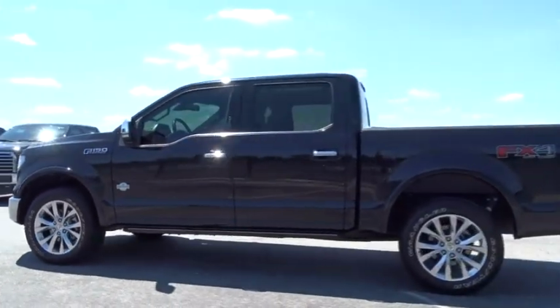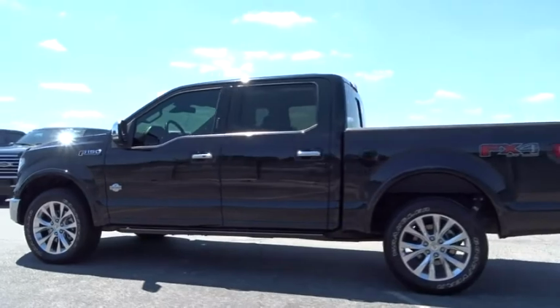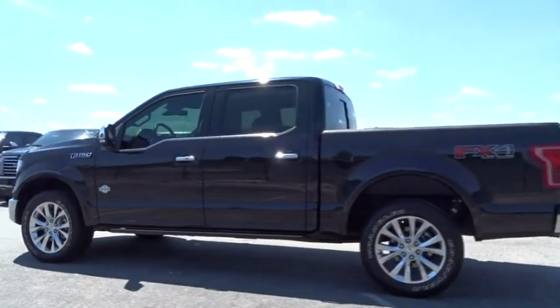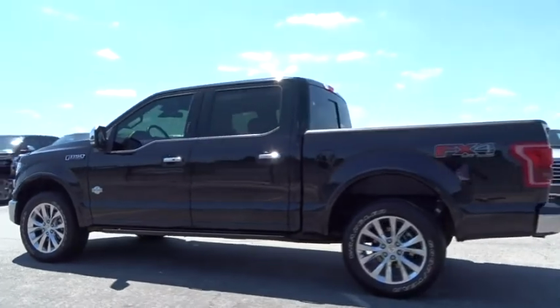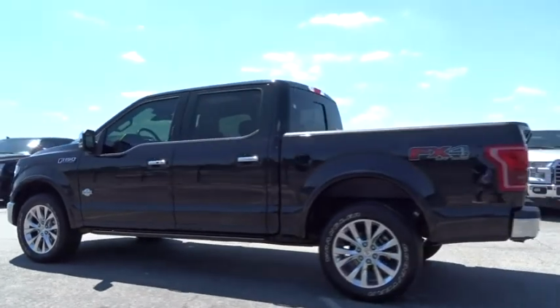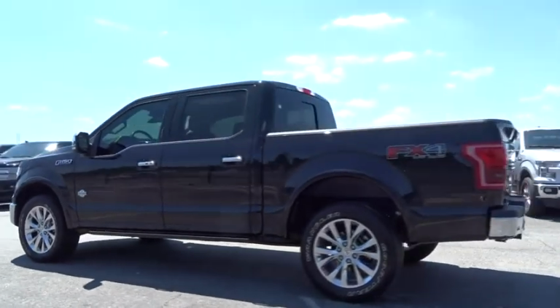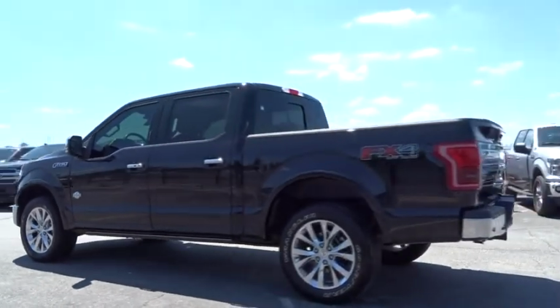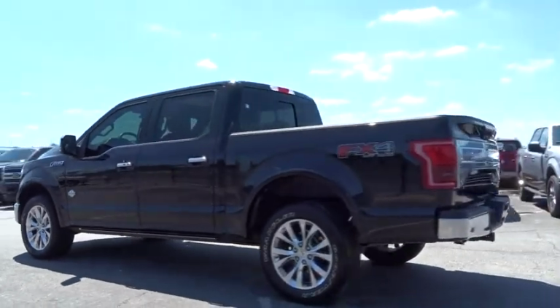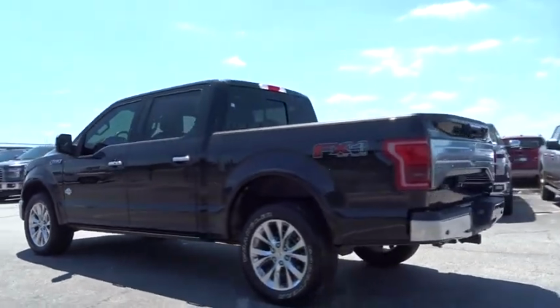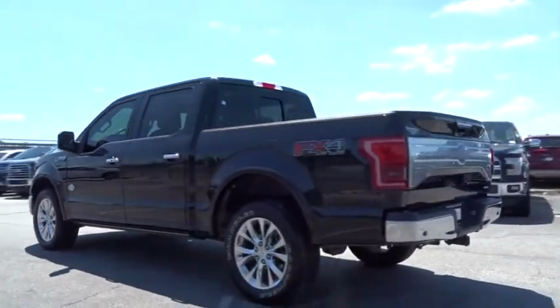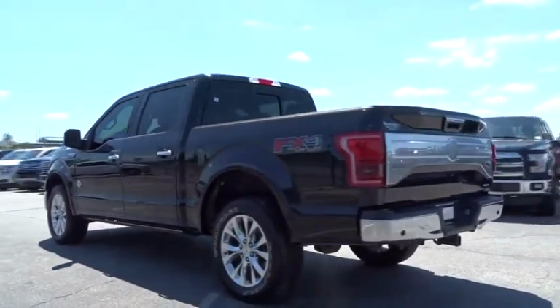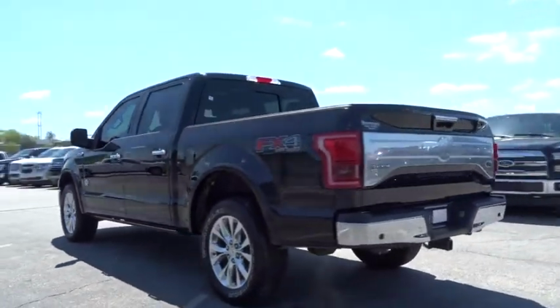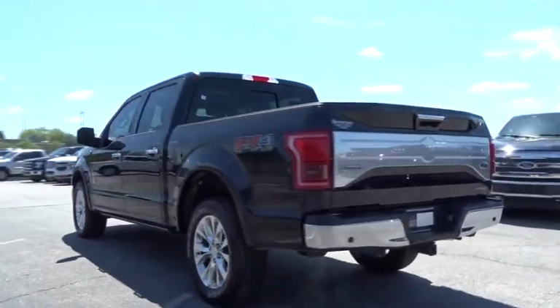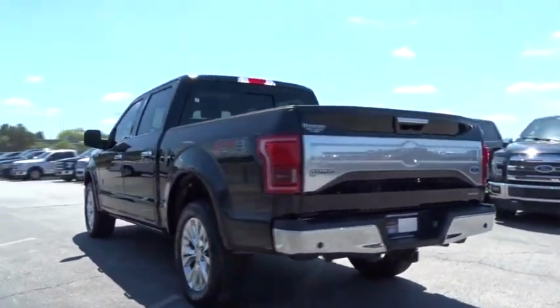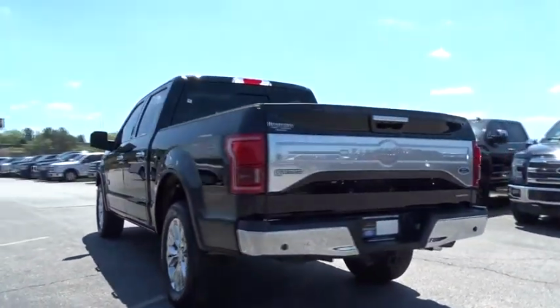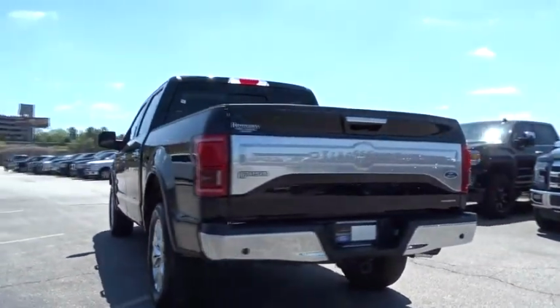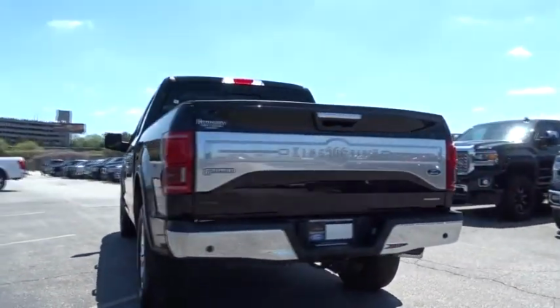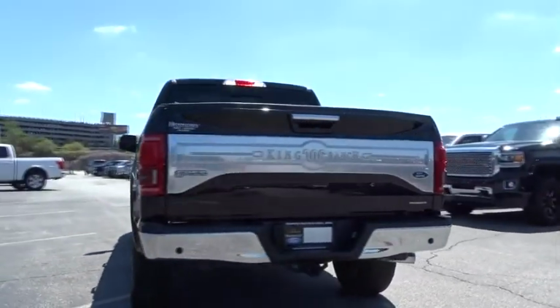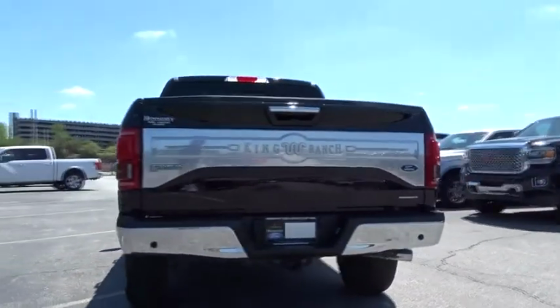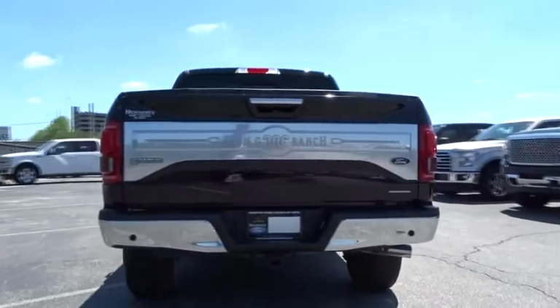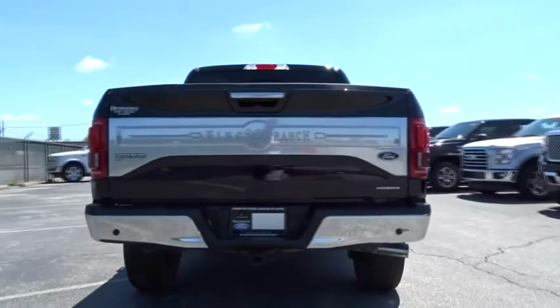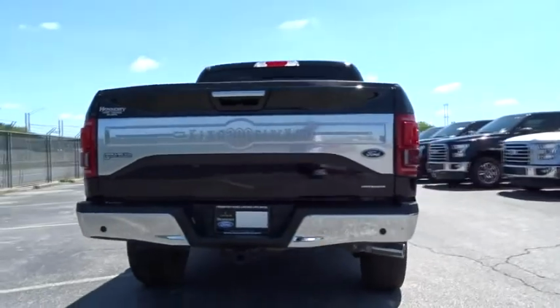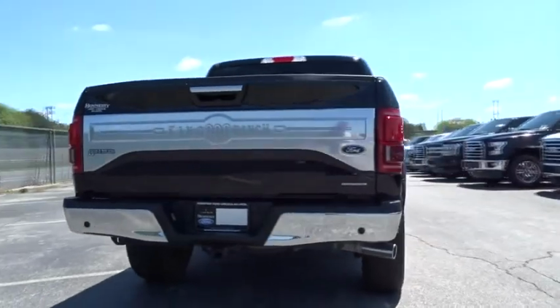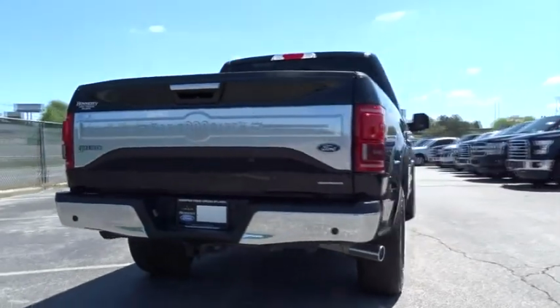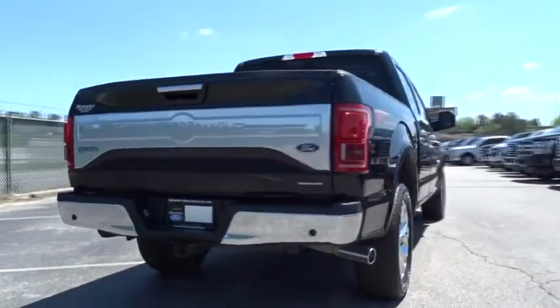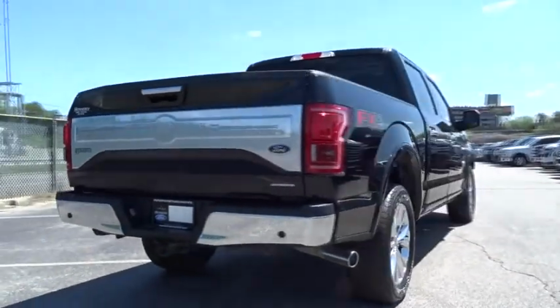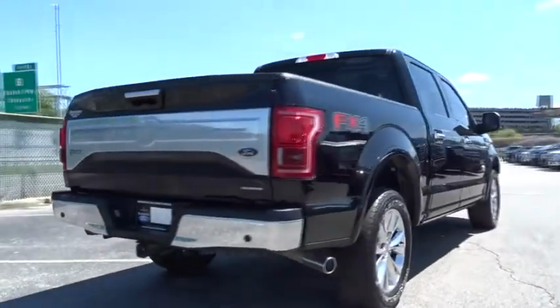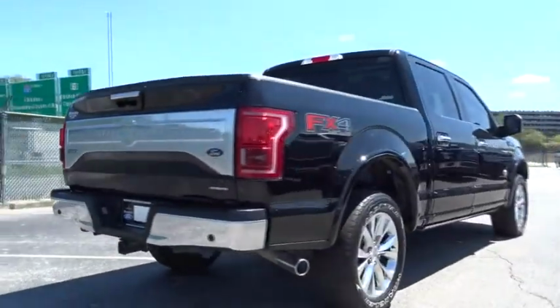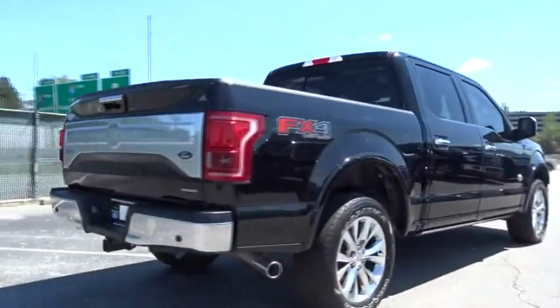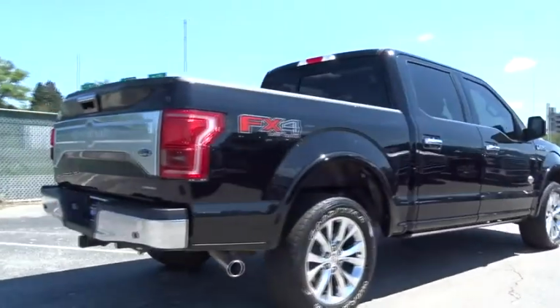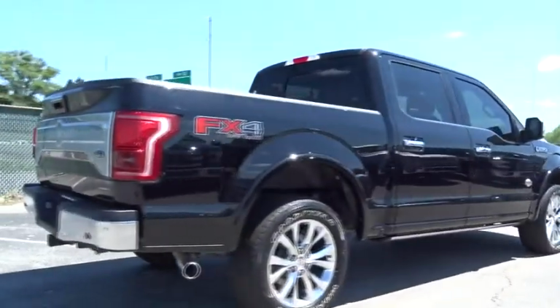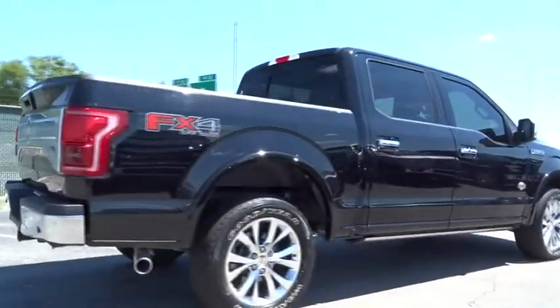This vehicle has less than 60,000 miles. Here are some of this vehicle's great options: backup camera, navigation system, traction control.